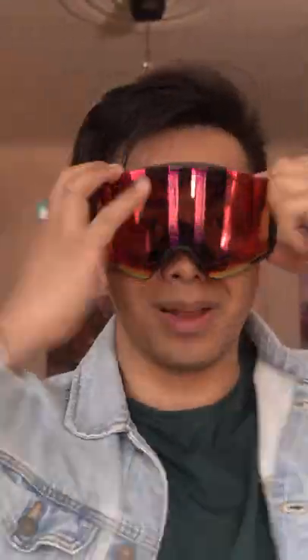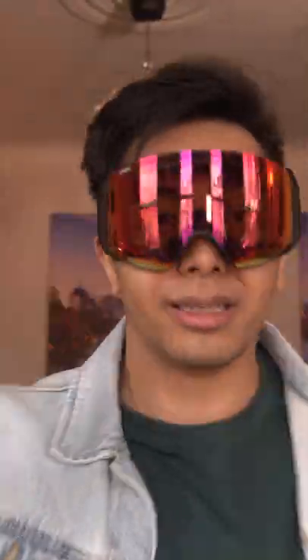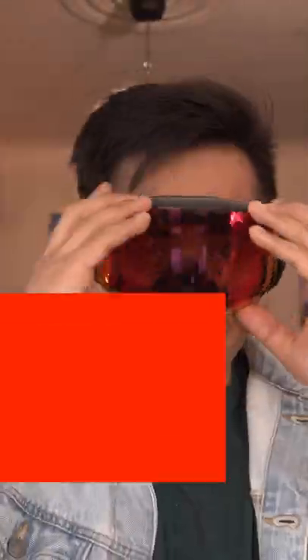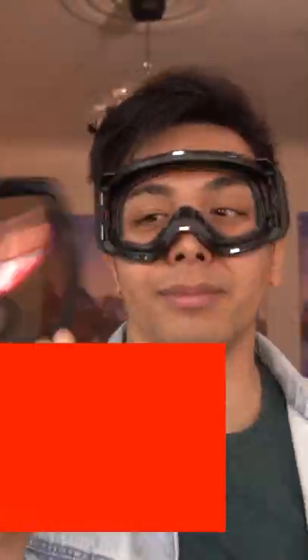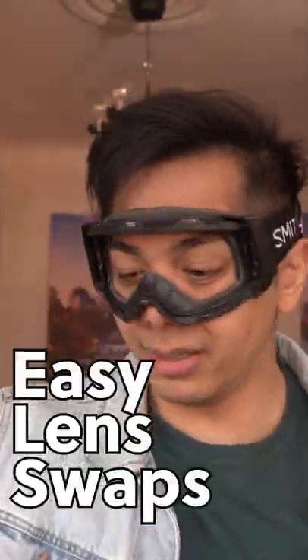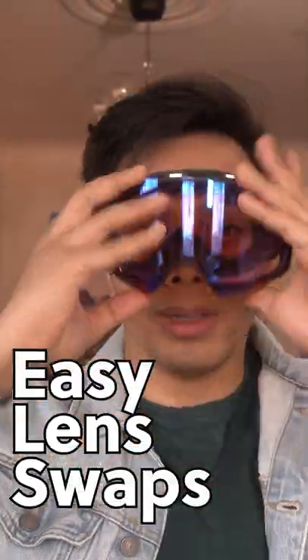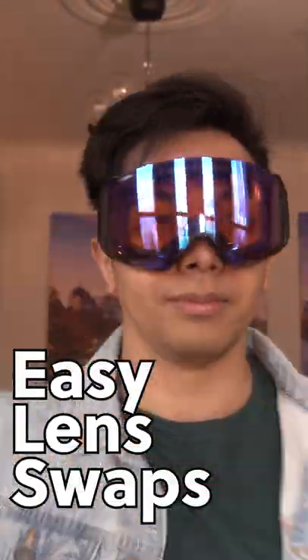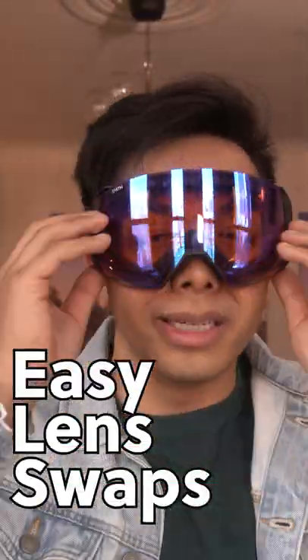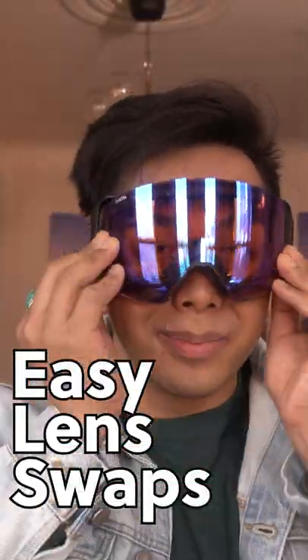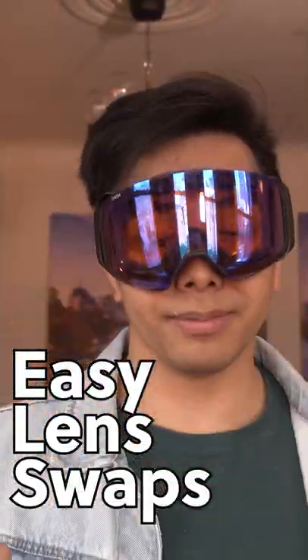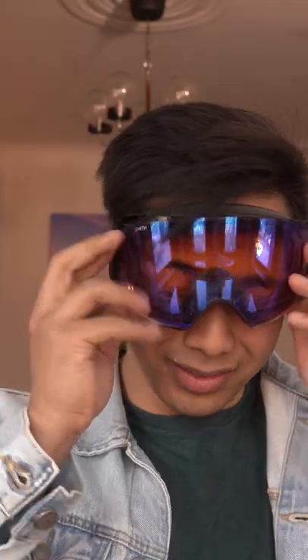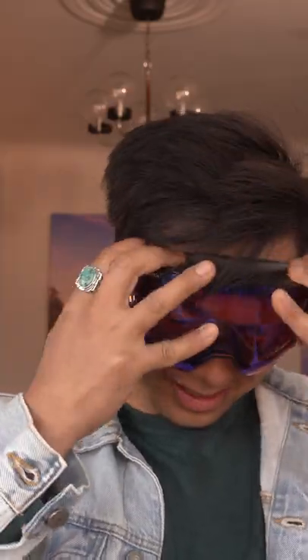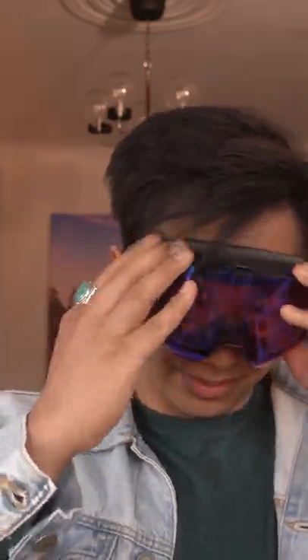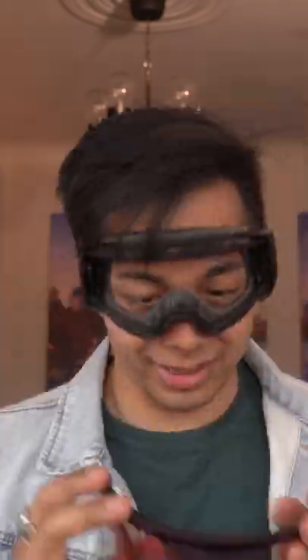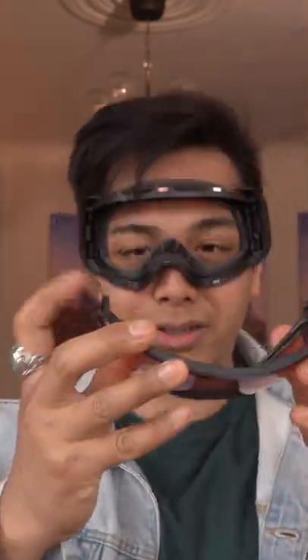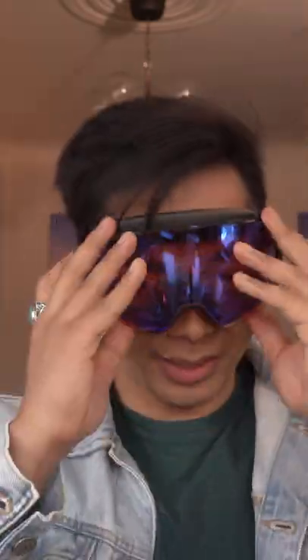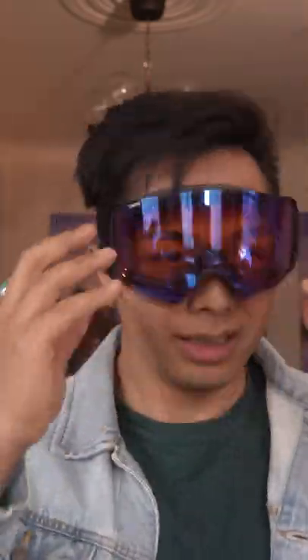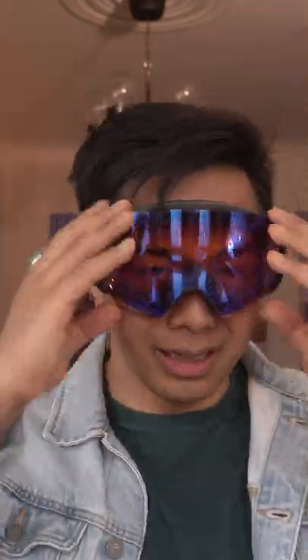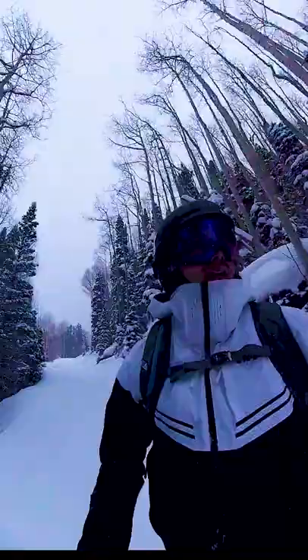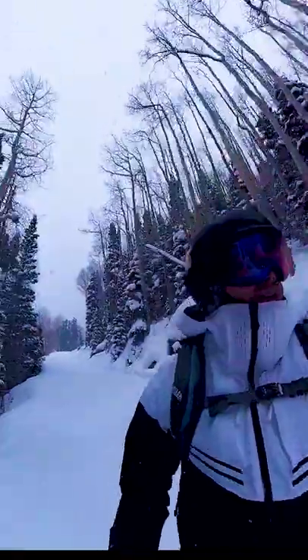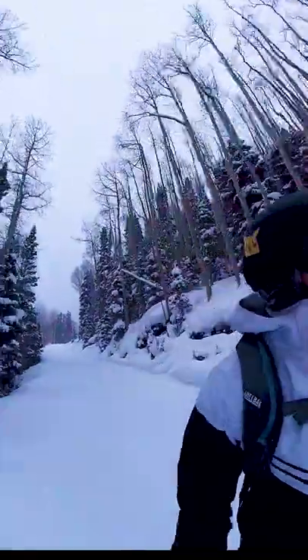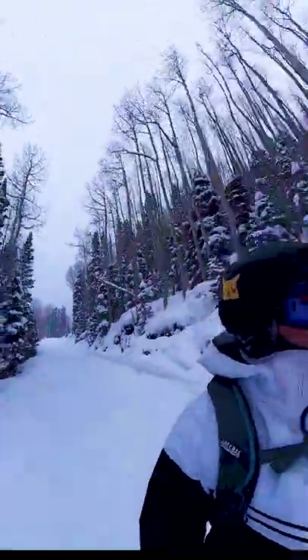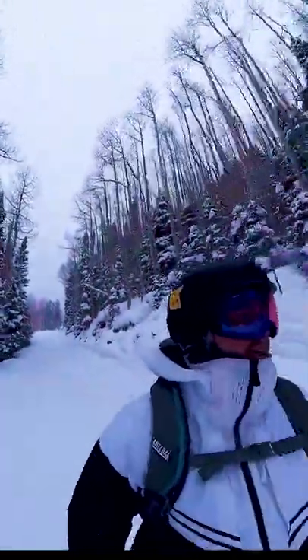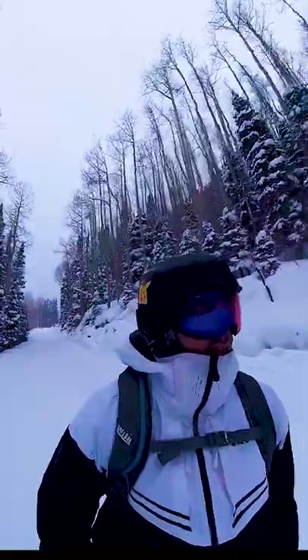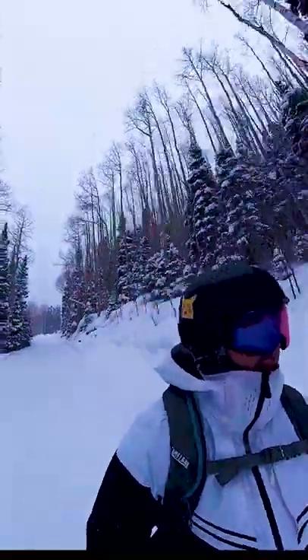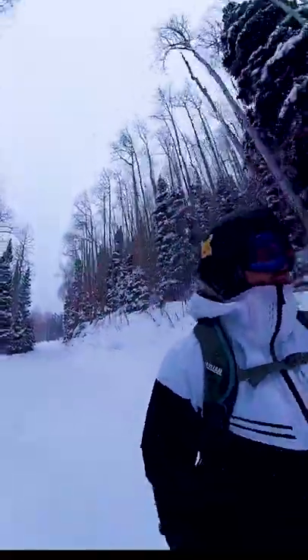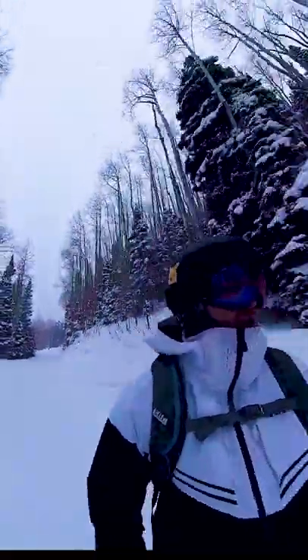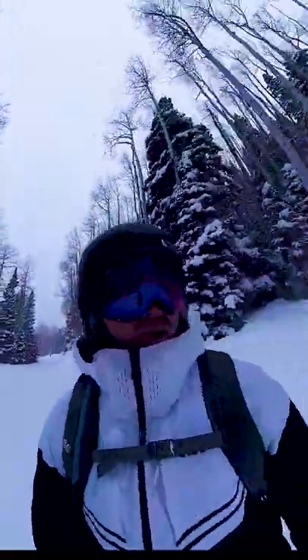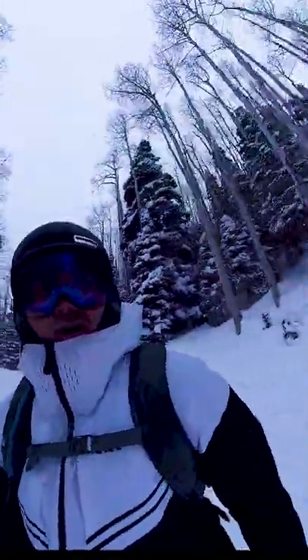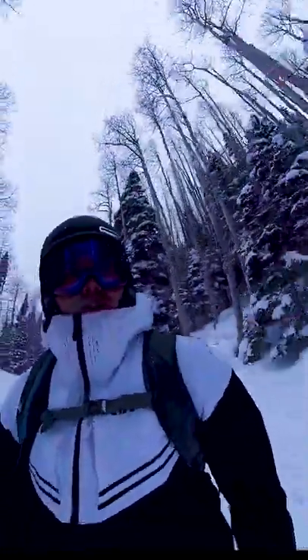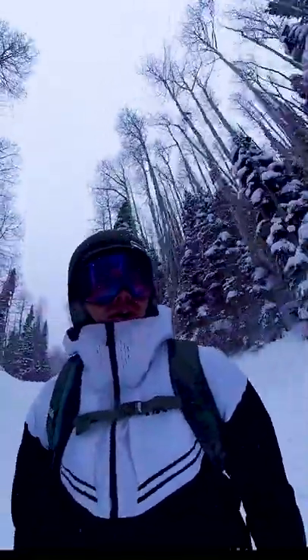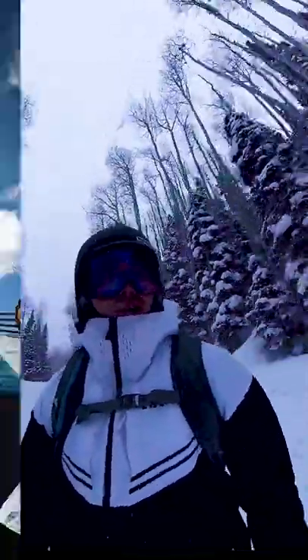Their mag system is one of the simplest and most secure methods for swapping lenses. This allows you to change your lenses without taking off your goggles, taking all of the anxiety and time out of lens swaps. You no longer have to worry about dropping a lens or wasting time on the mountain when the weather turns on you.